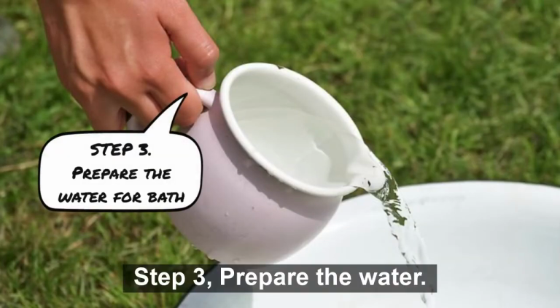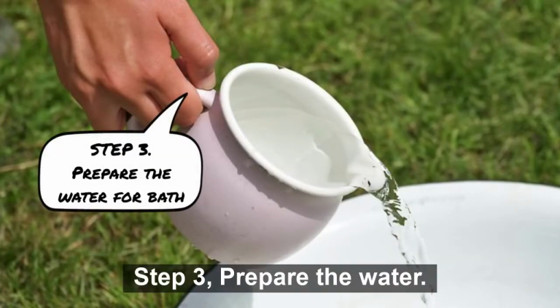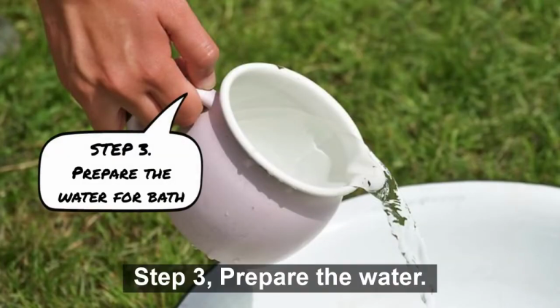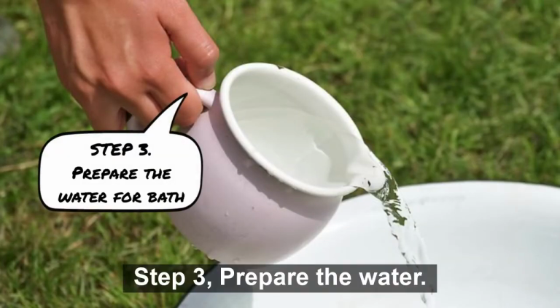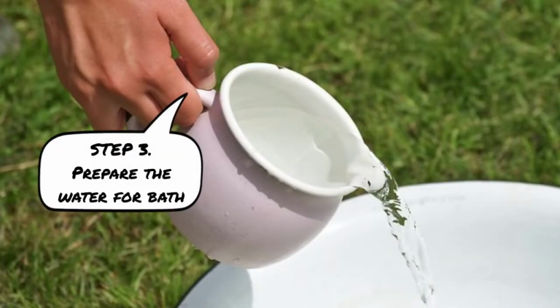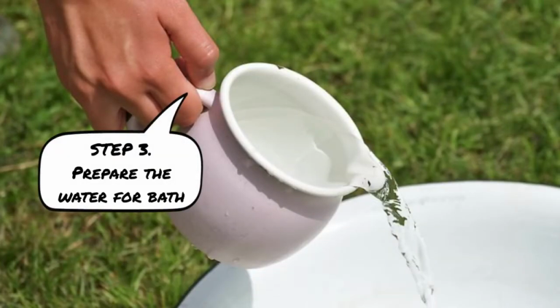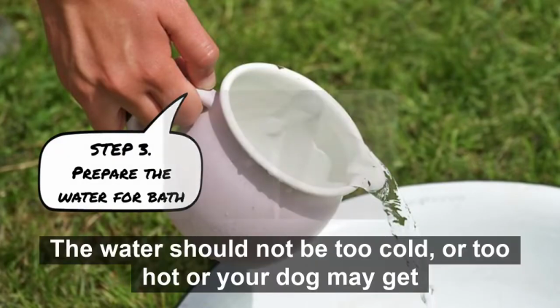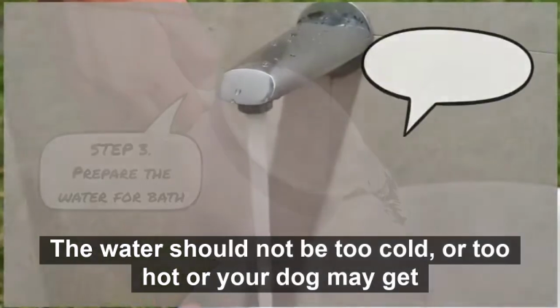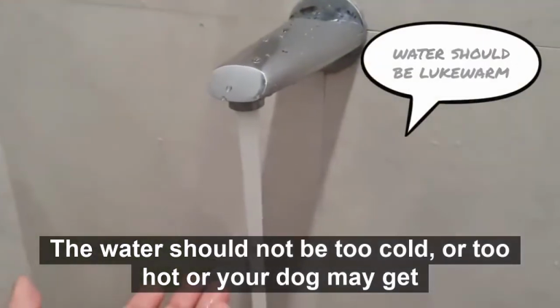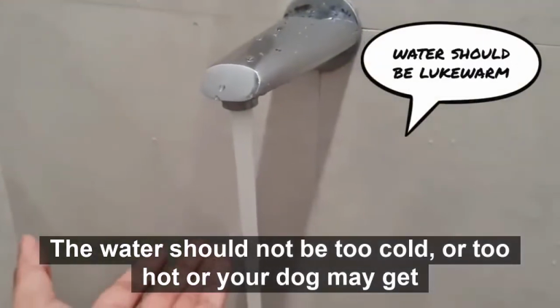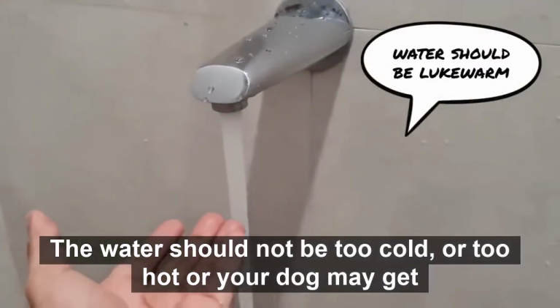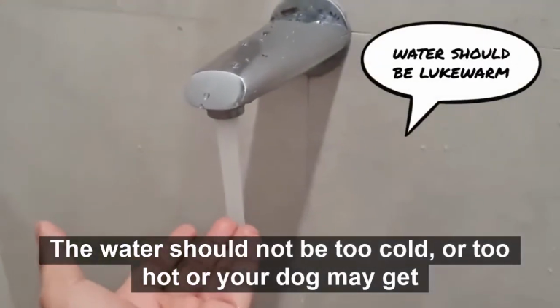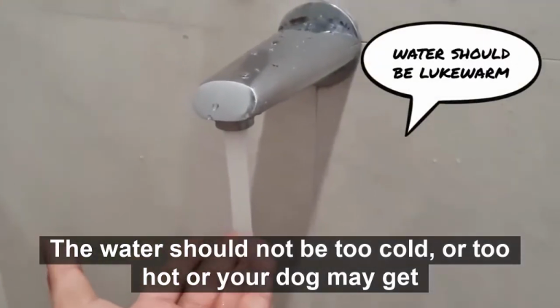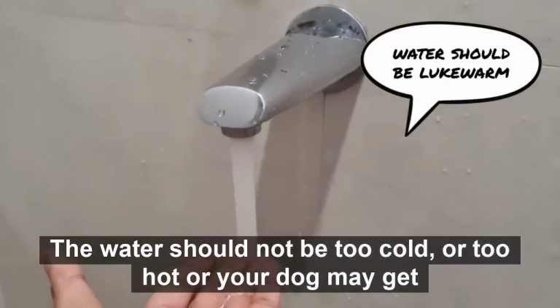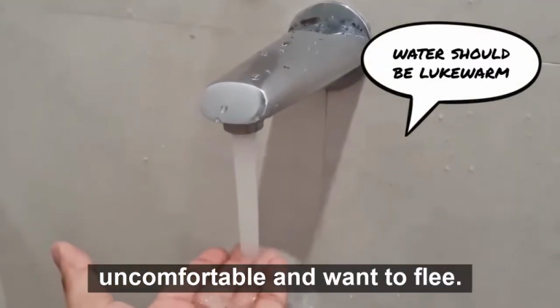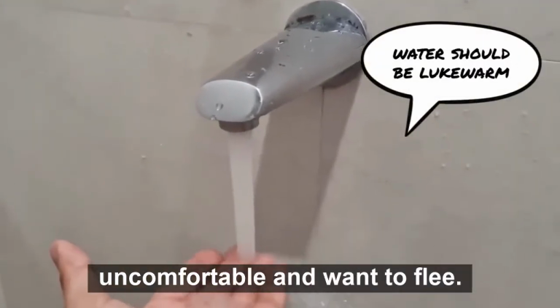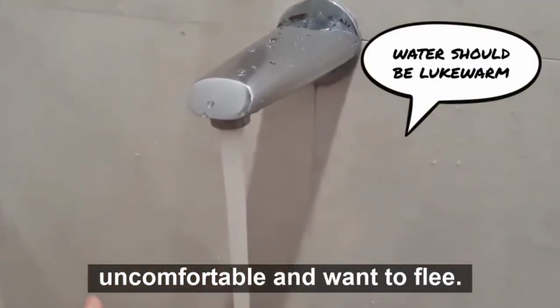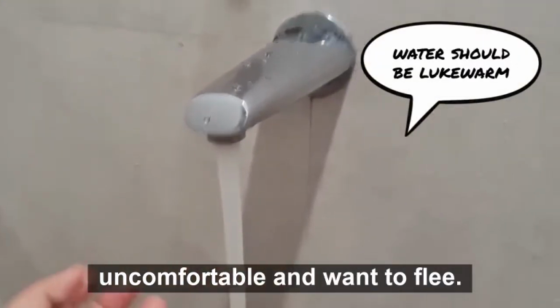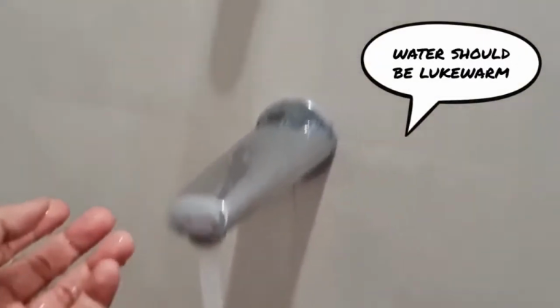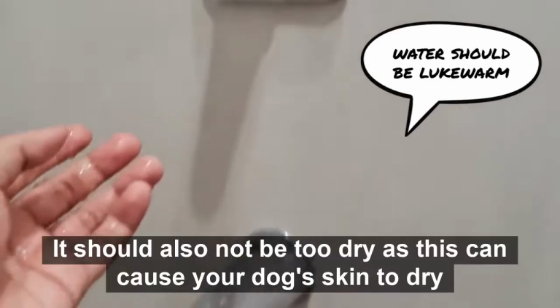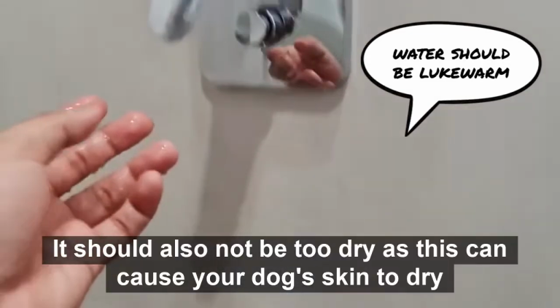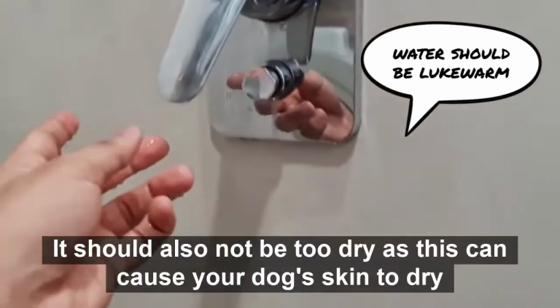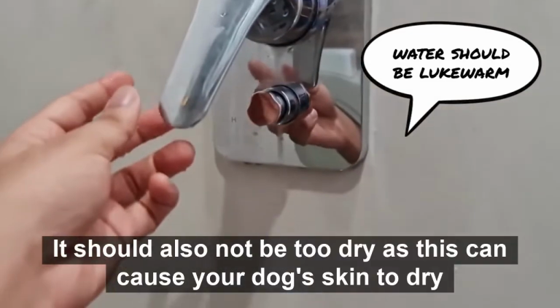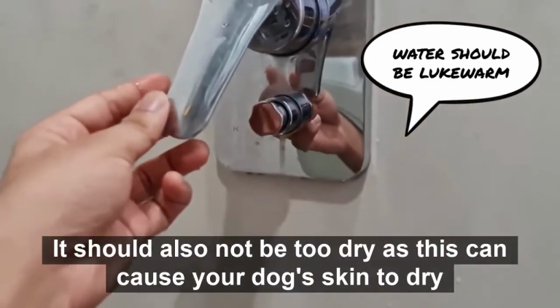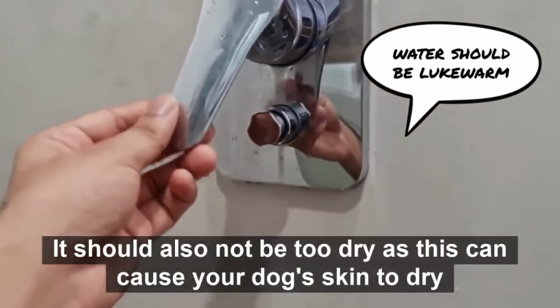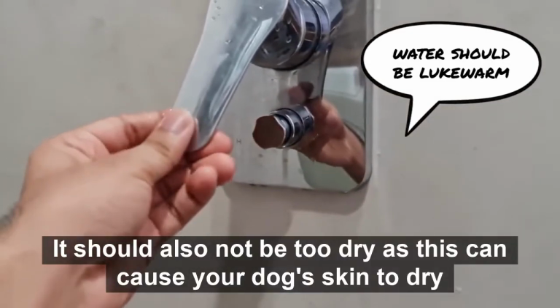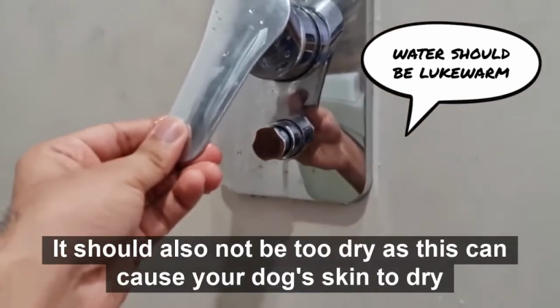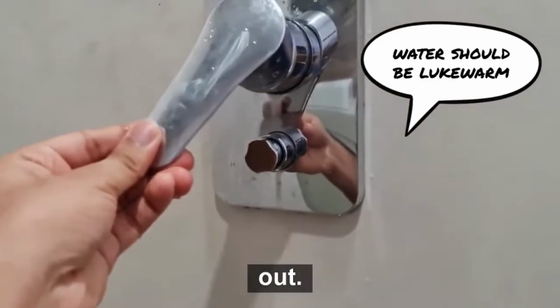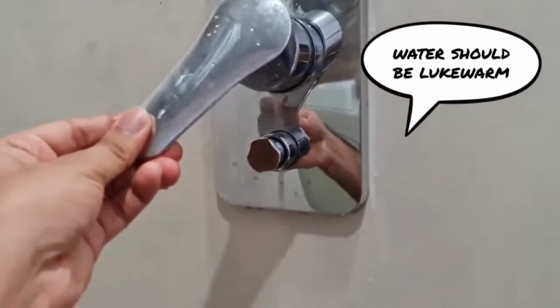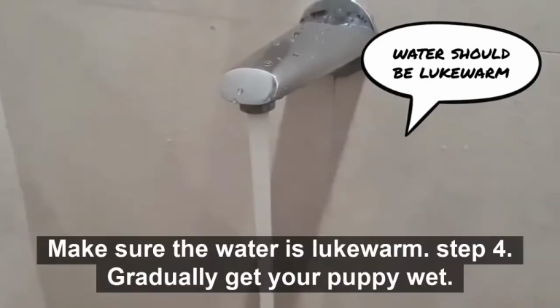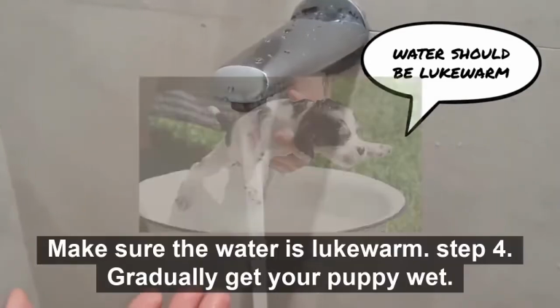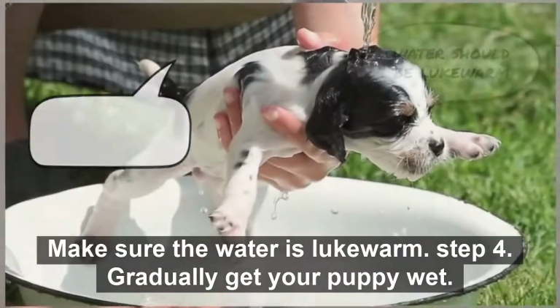Step 3: Prepare the water. The water should not be too cold or too hot, or your dog may get uncomfortable and want to flee. It should not be too extreme, as this can cause your dog's skin to dry out. Make sure the water is lukewarm.